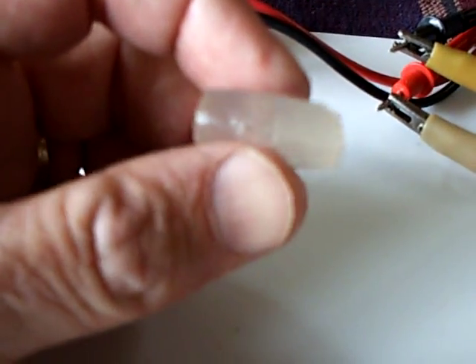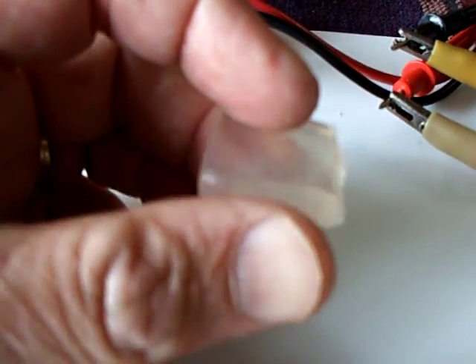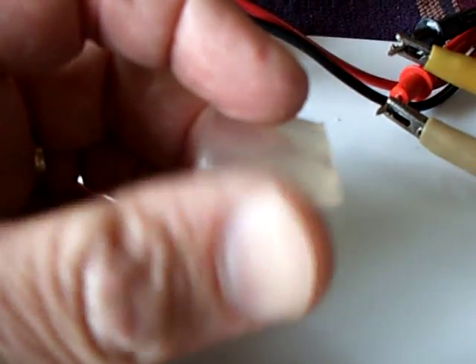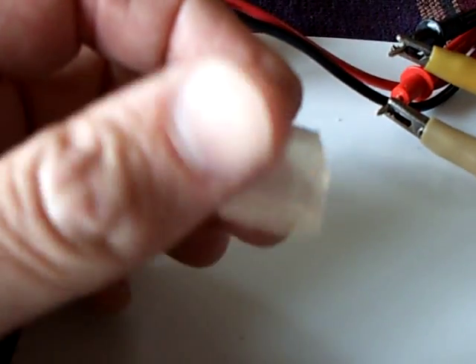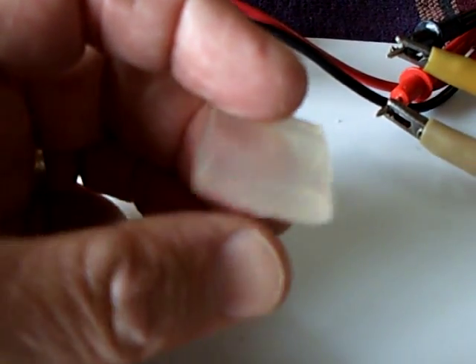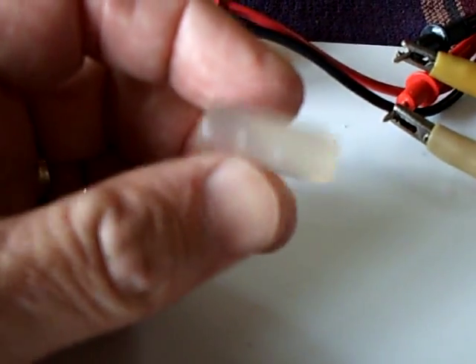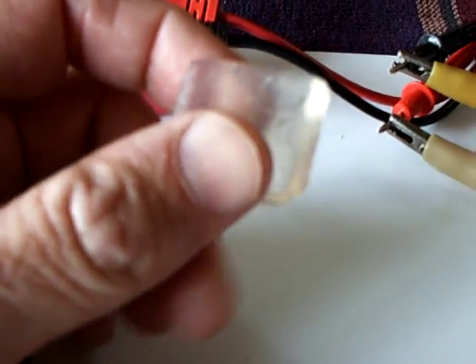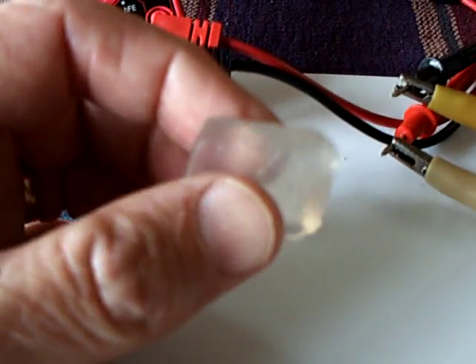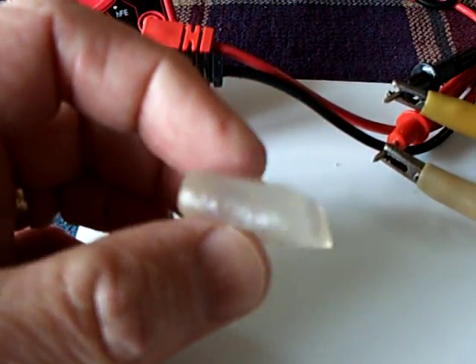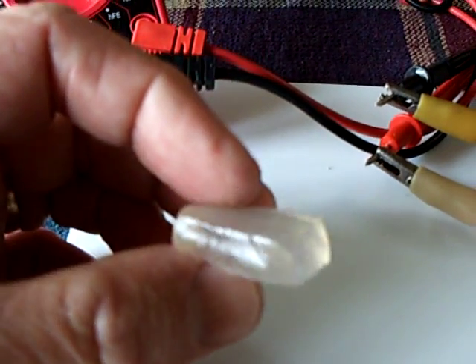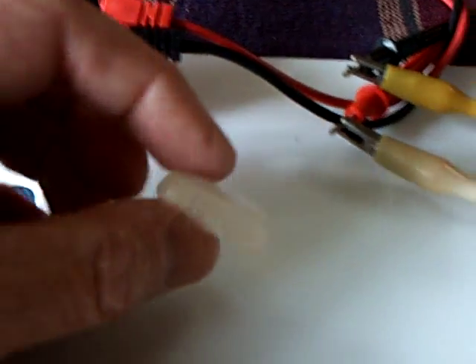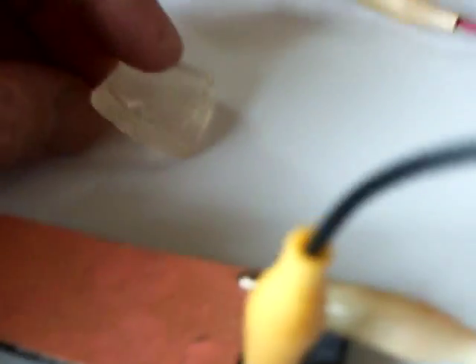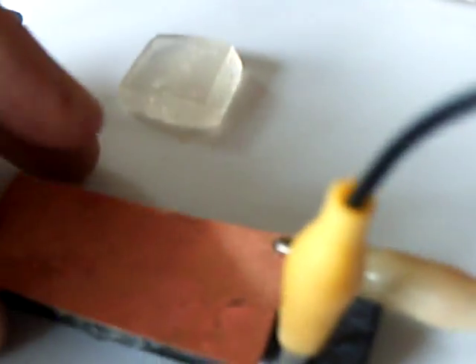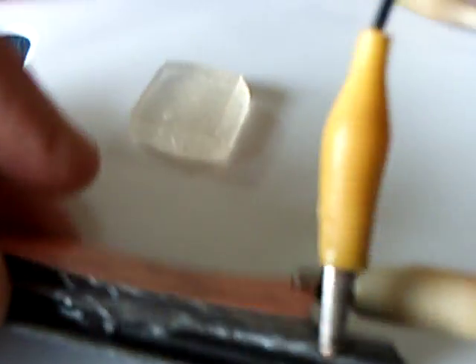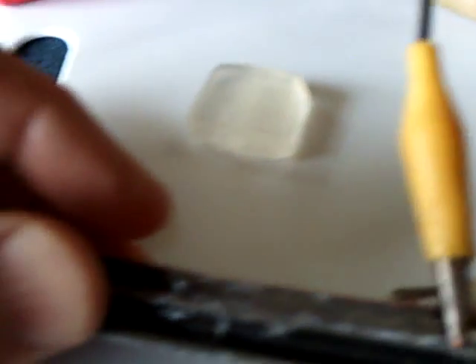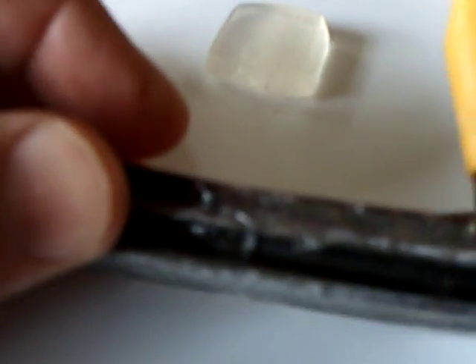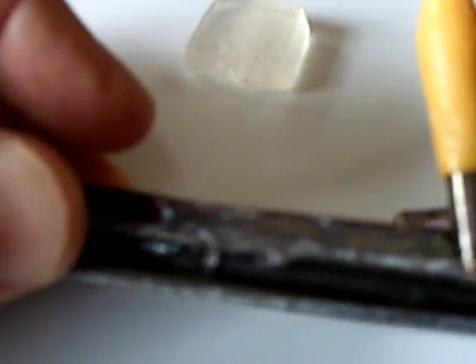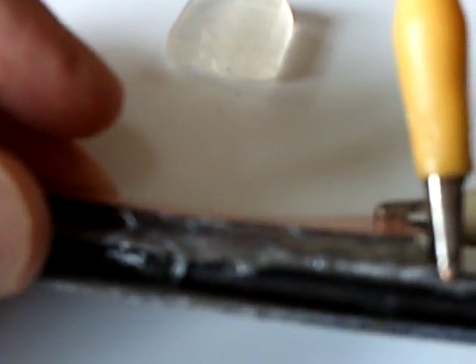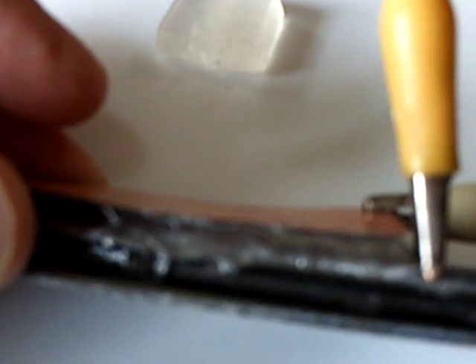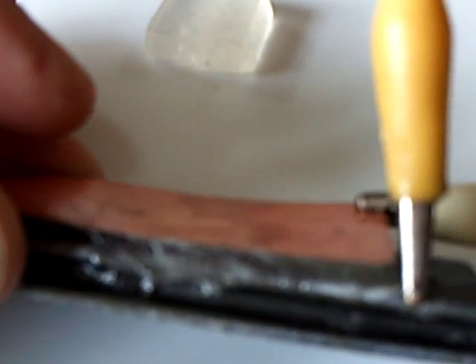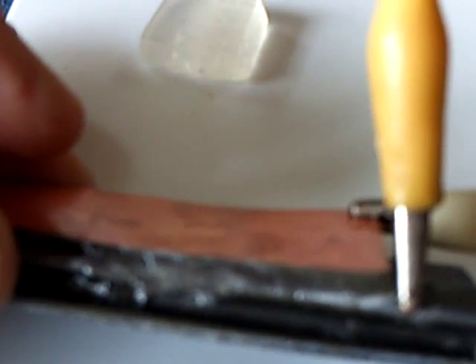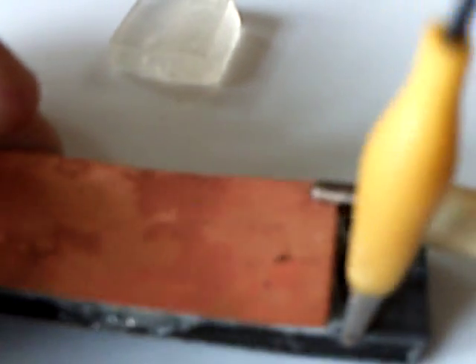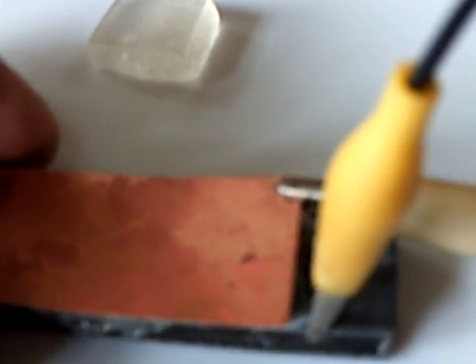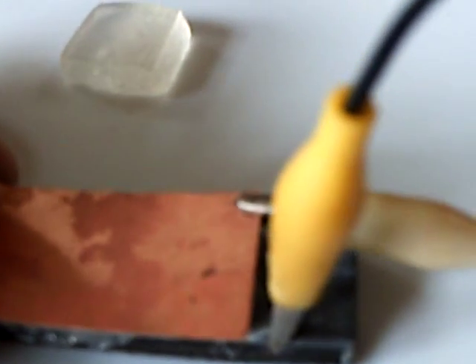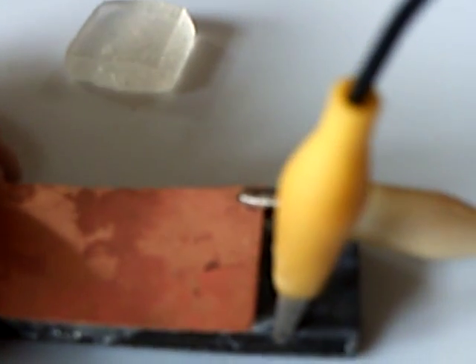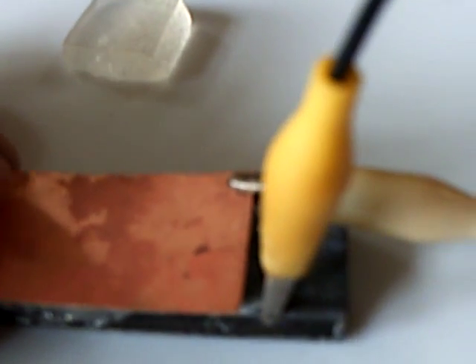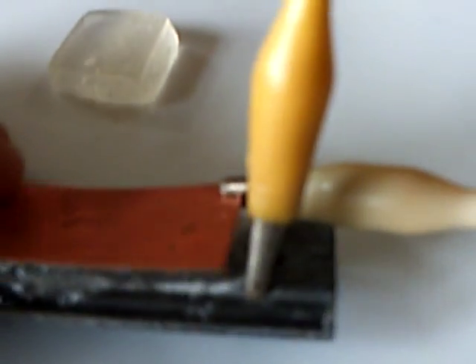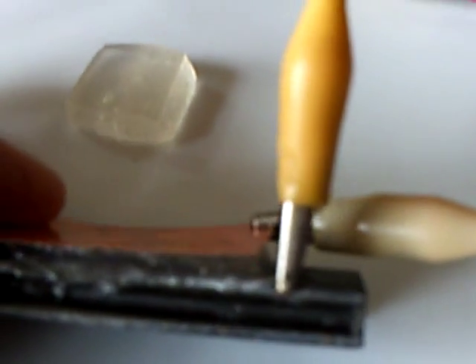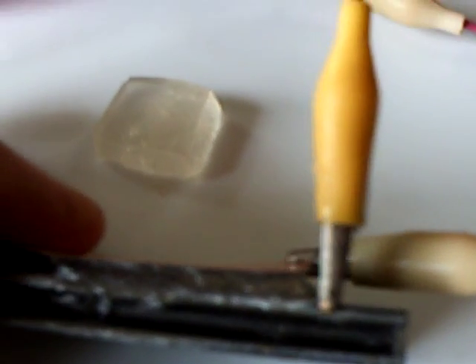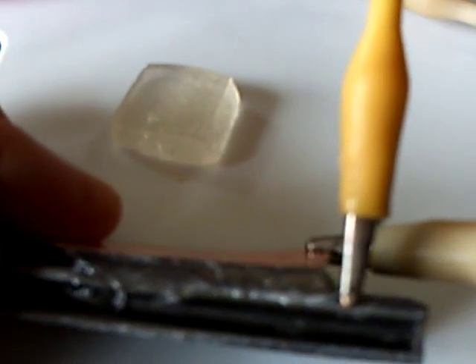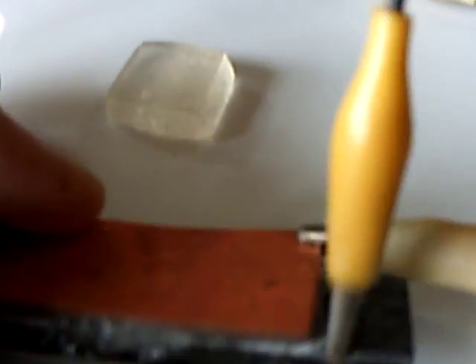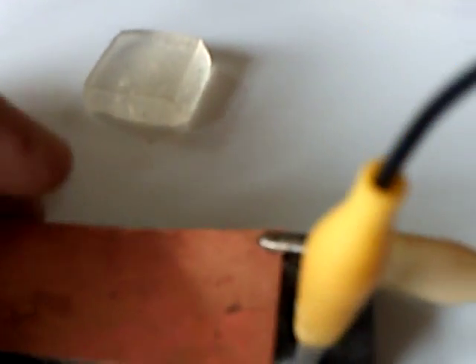You cut the gelatin in pieces like this. What I did was, when it got just hard enough to work with, I cut a piece and stuck it between the magnesium and the copper, and then I froze it, and that made a solid out of the thing.